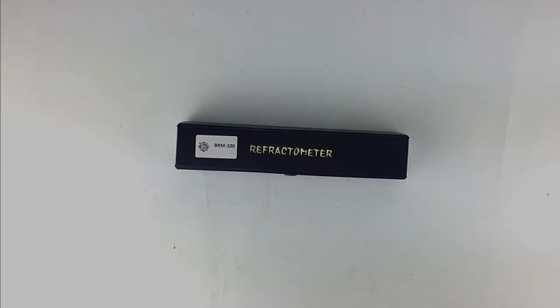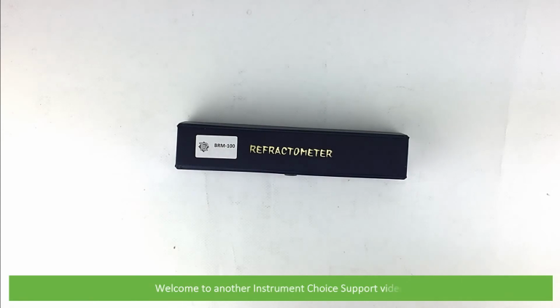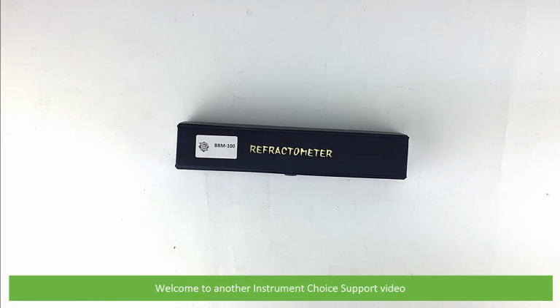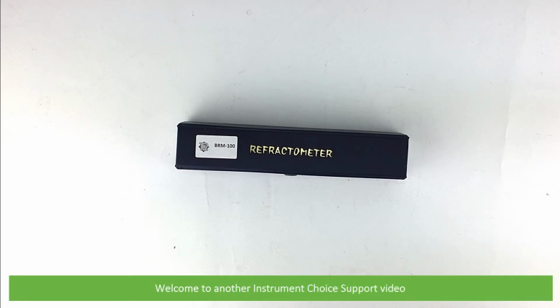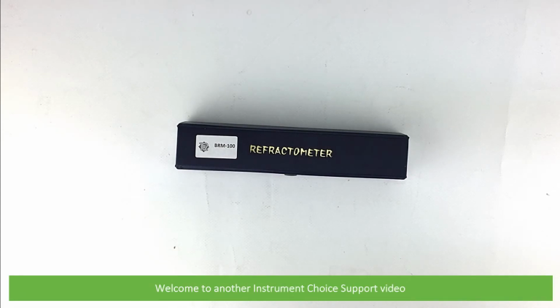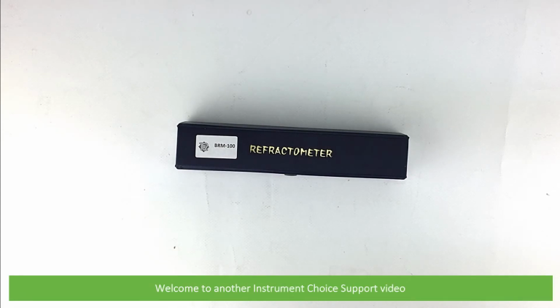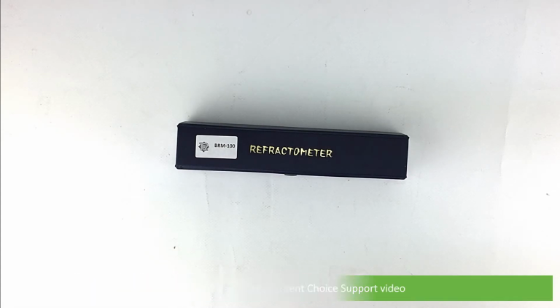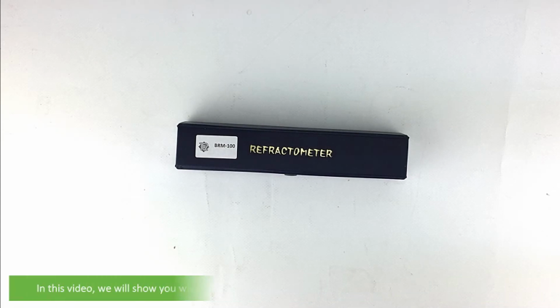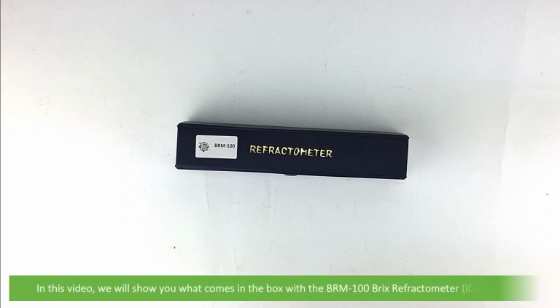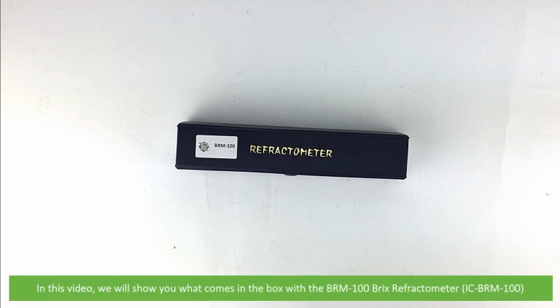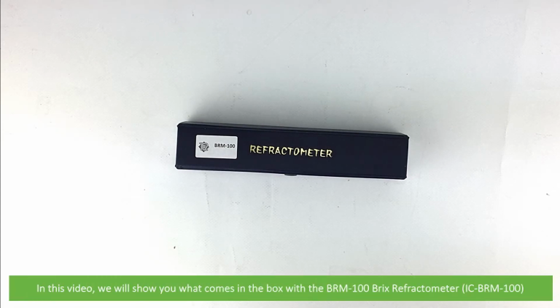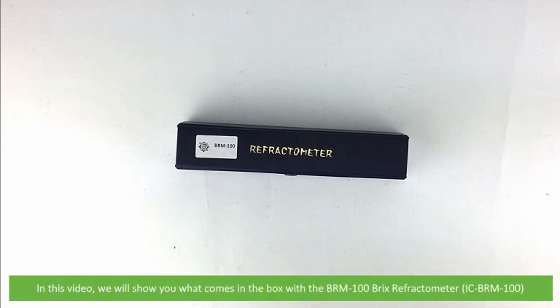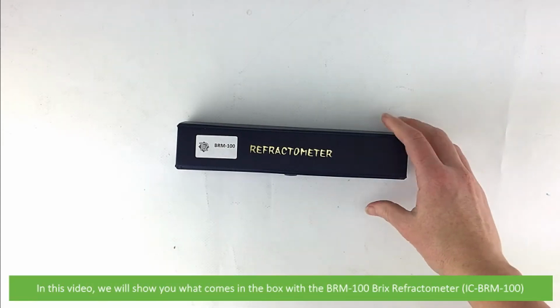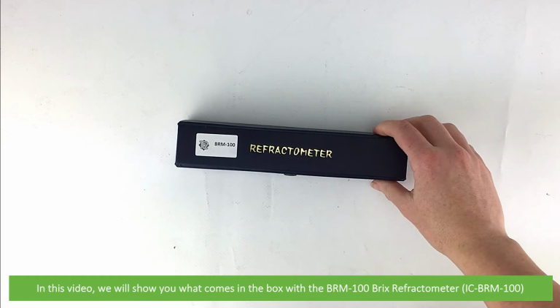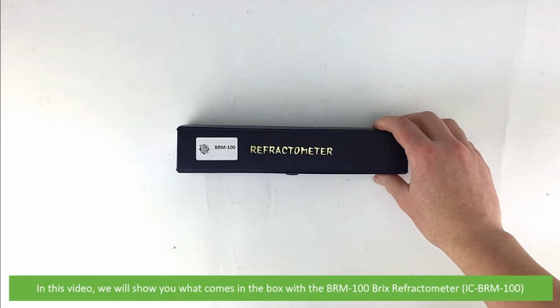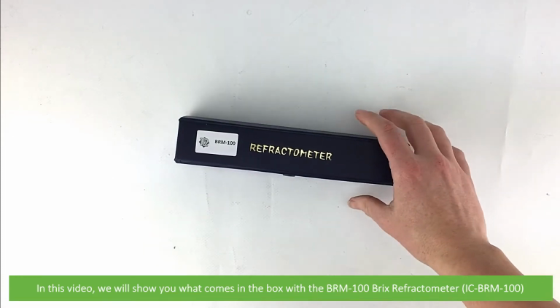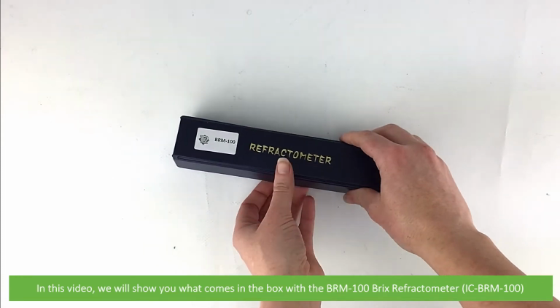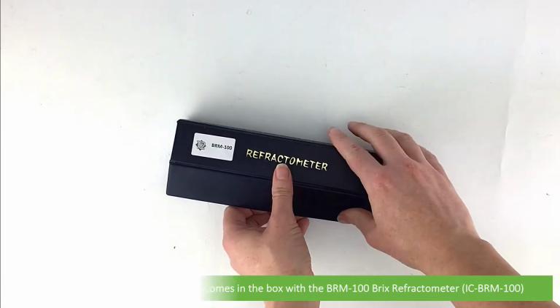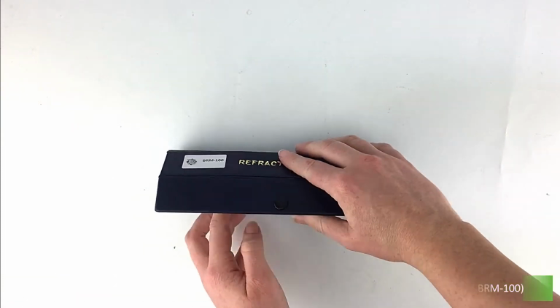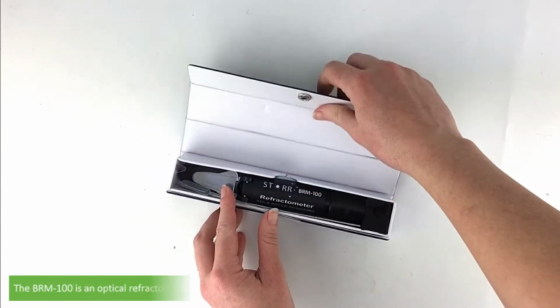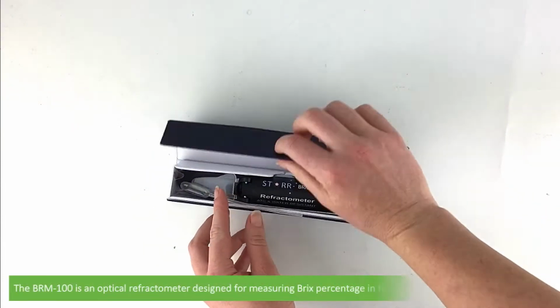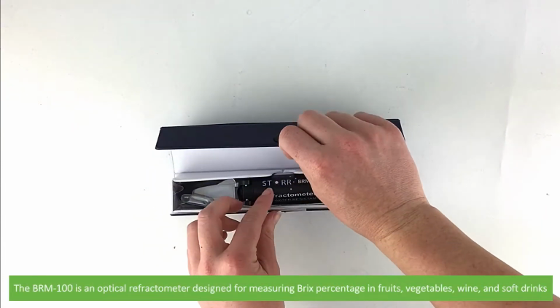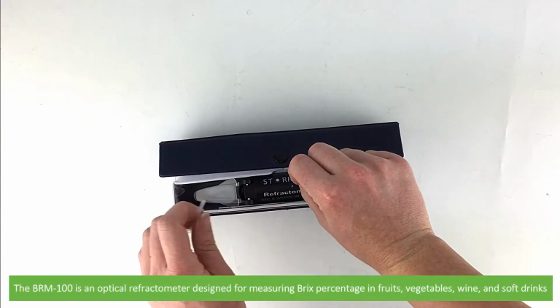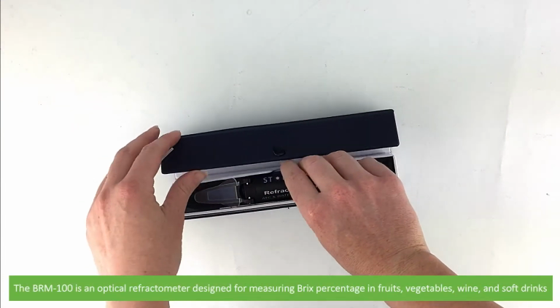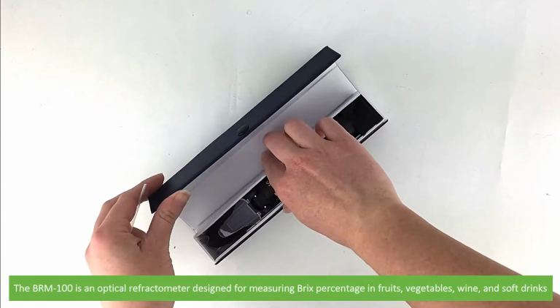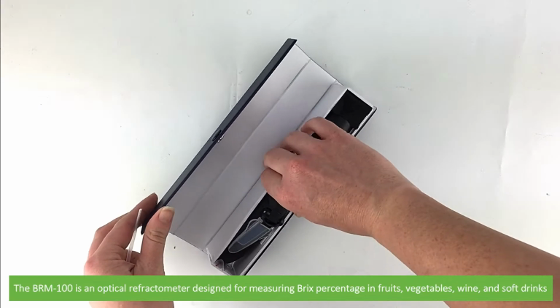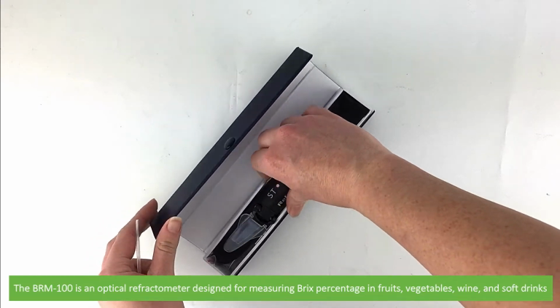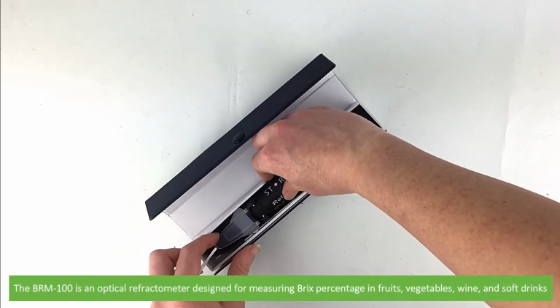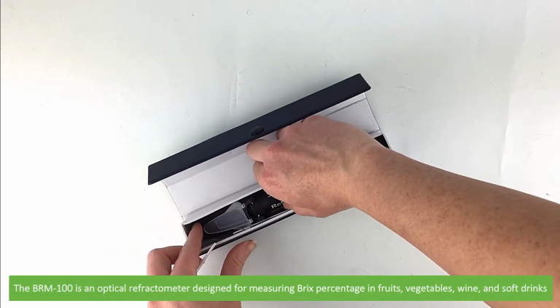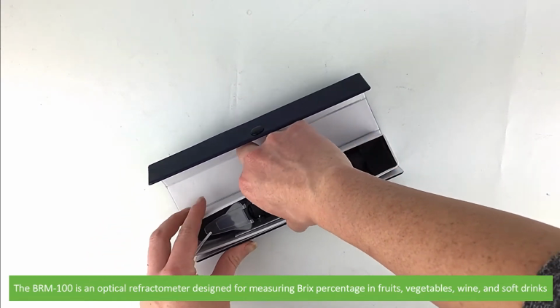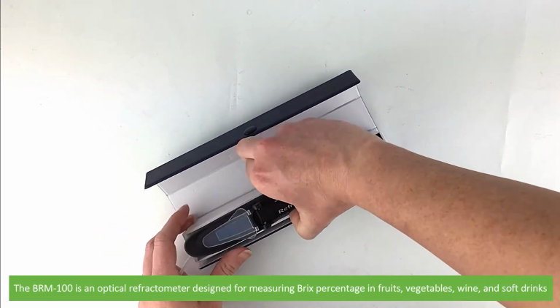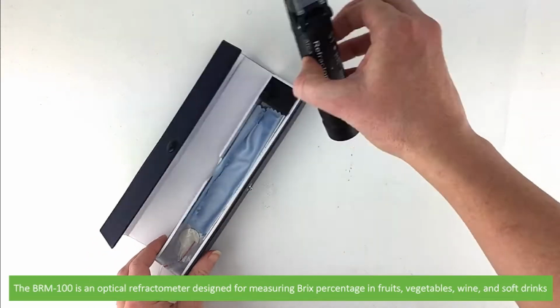Hi and welcome to another Instrument Choice support video. In this video we'll show you what comes in the box with the BRM100 Bricks Refractometer. The BRM100 is an optical refractometer designed for measuring Bricks percentage in fruits, vegetables,